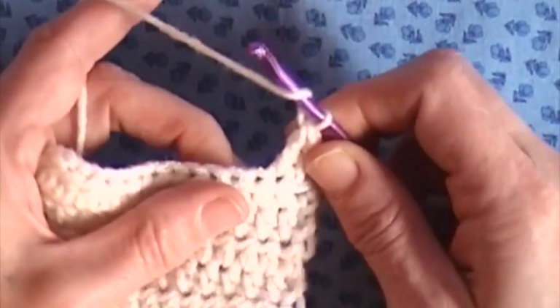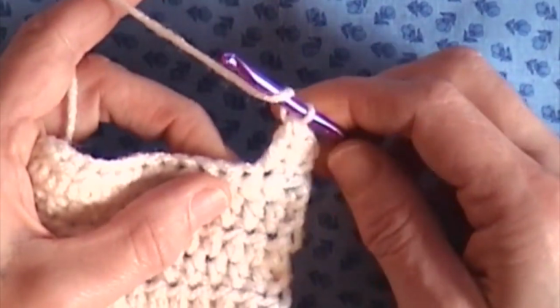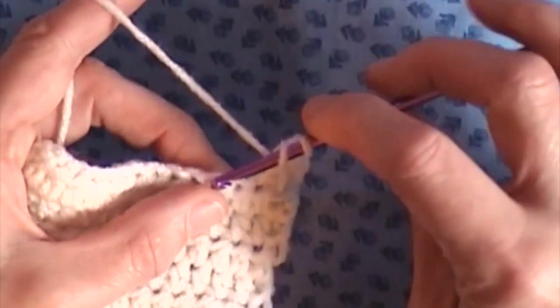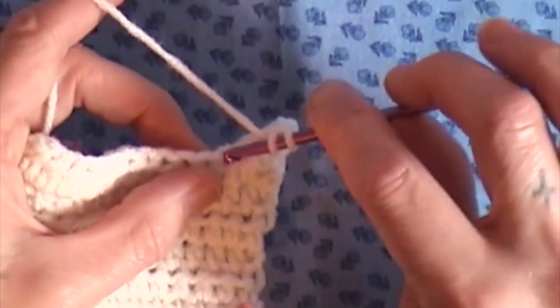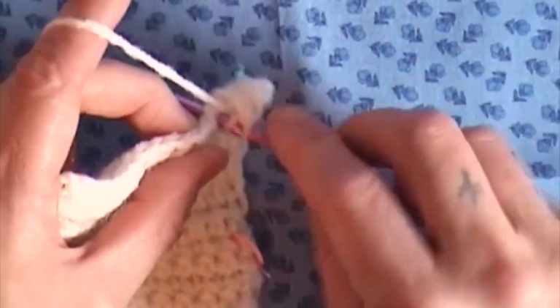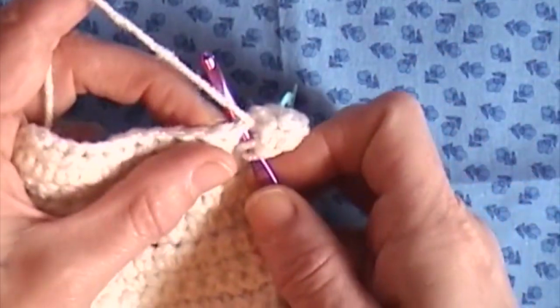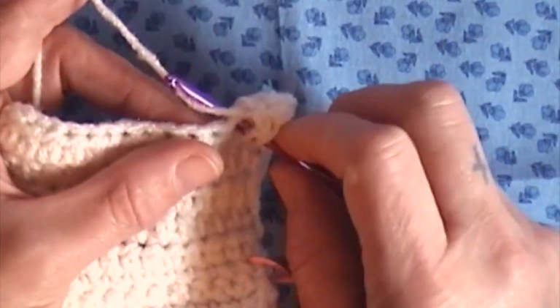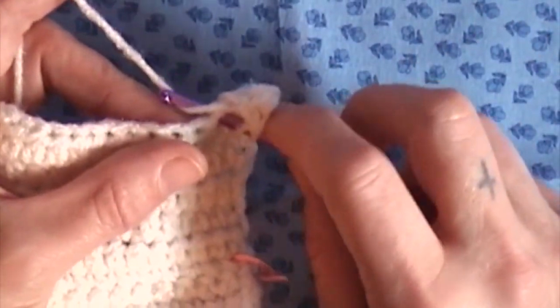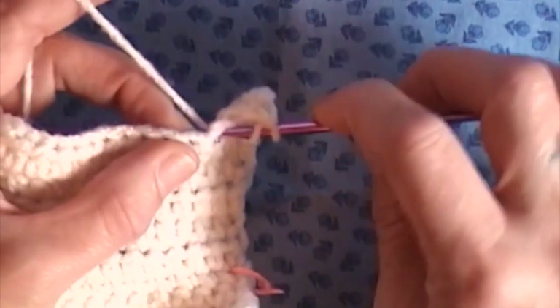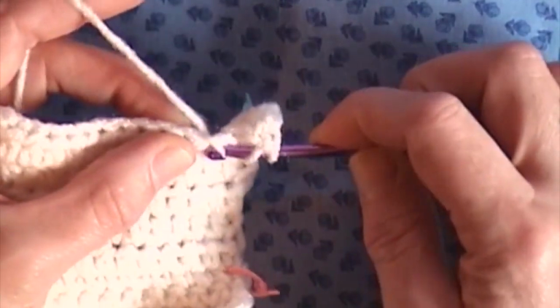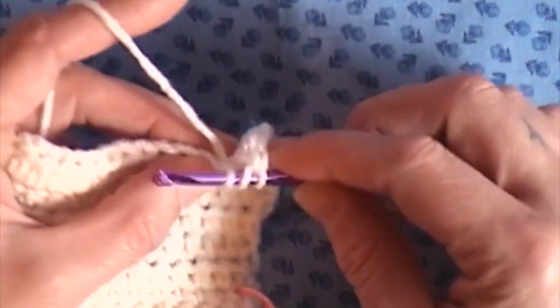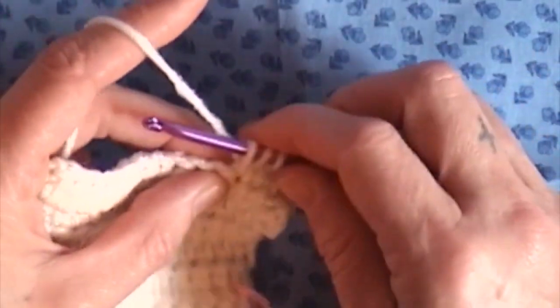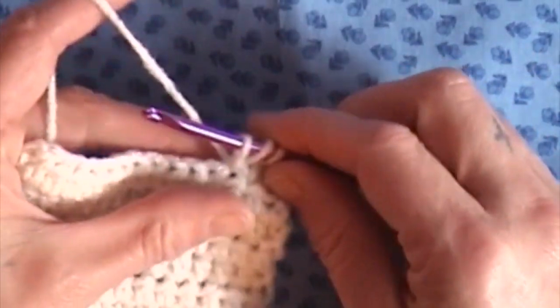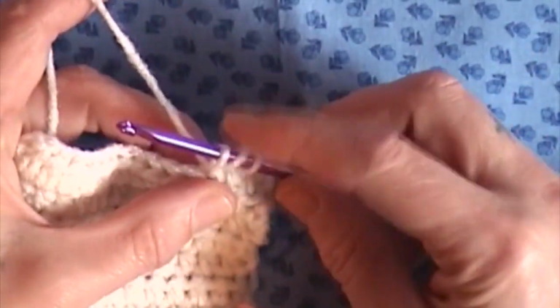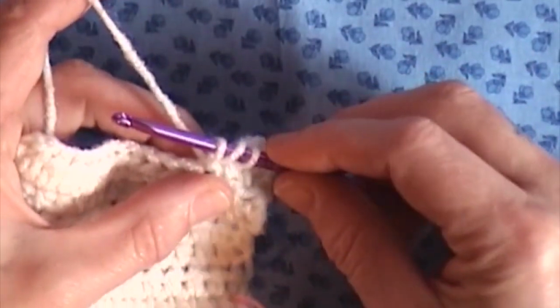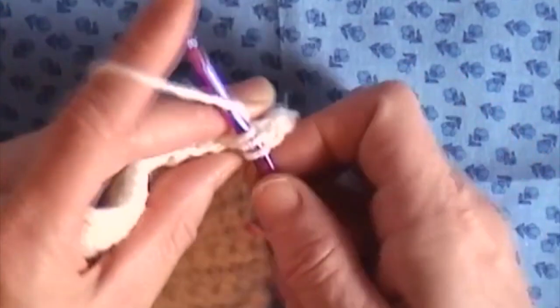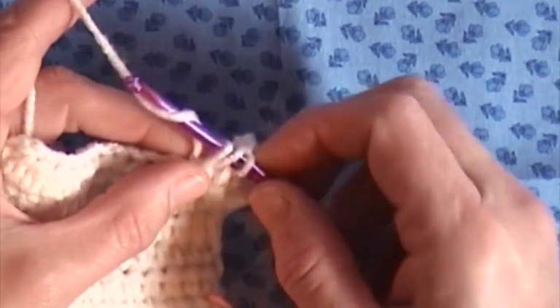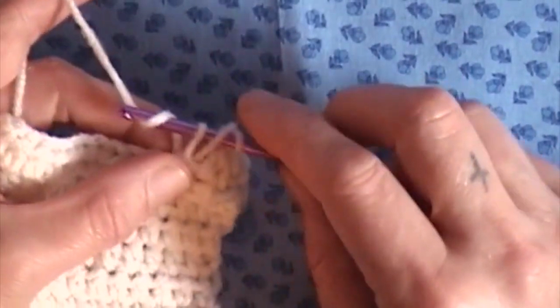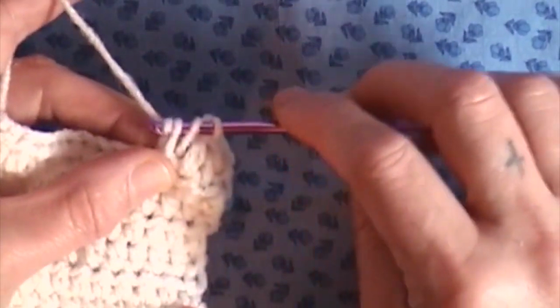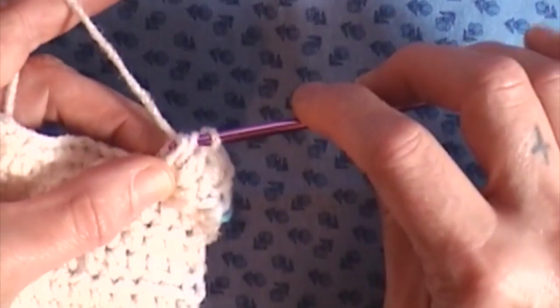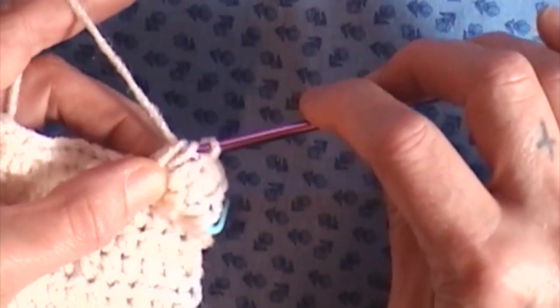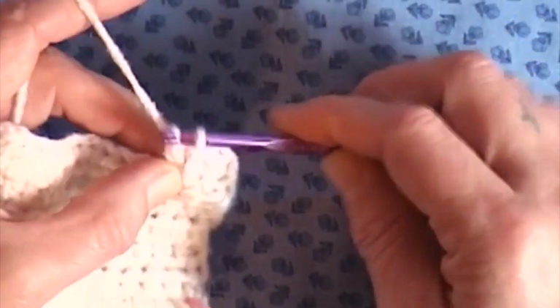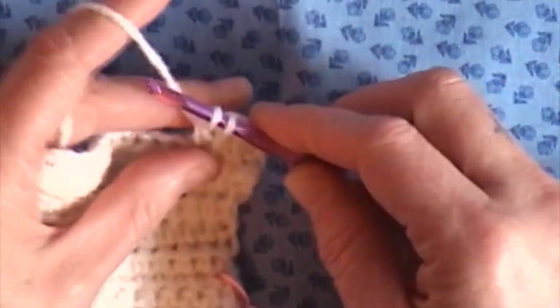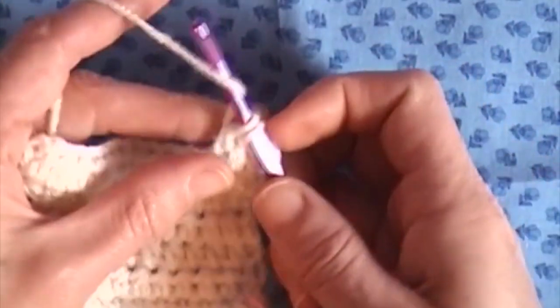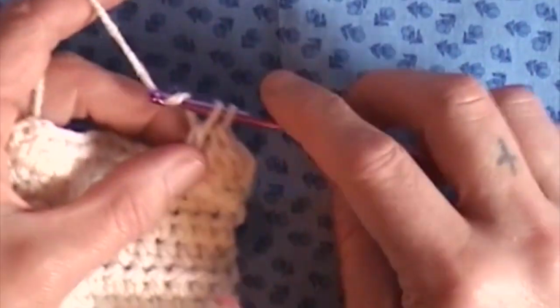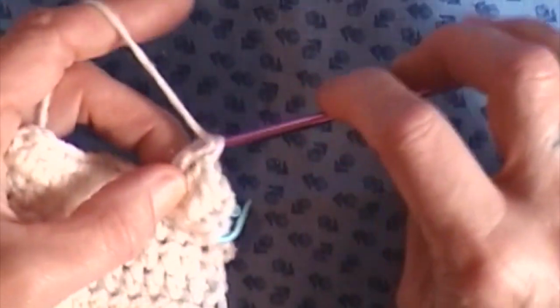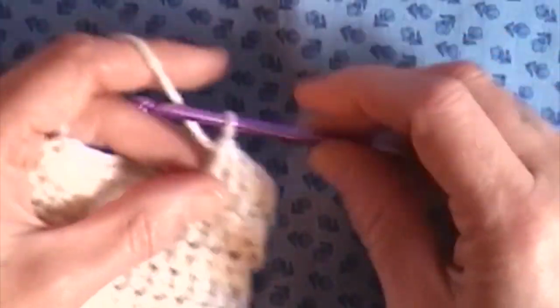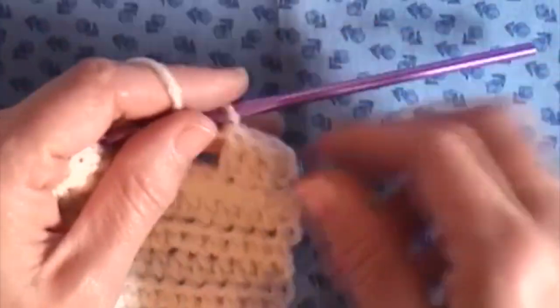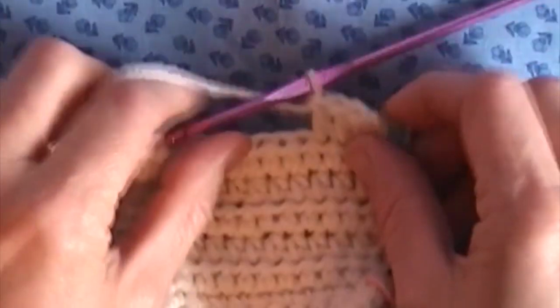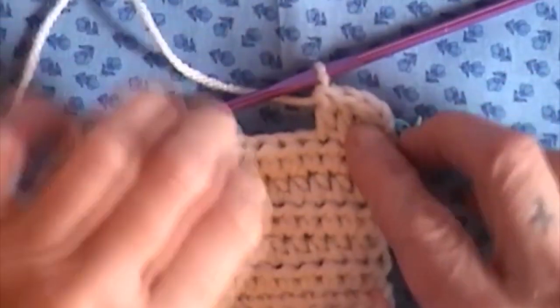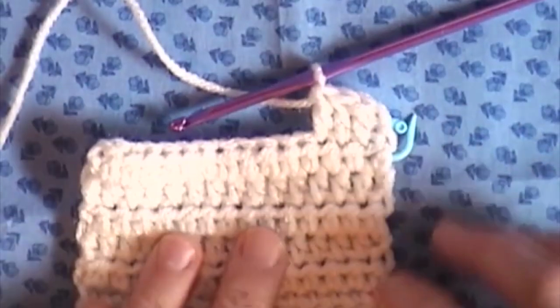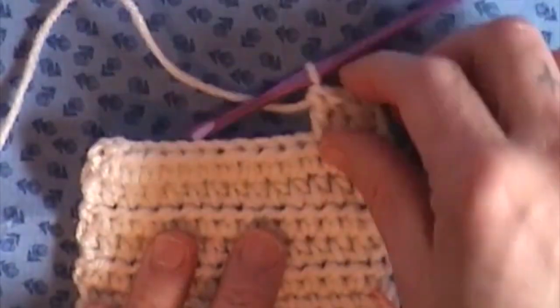Yarn over, insert your hook into the stitch, grab your yarn and bring it through. There should be 3 loops on the hook. Grab your yarn, bring it through 2, and bring it through 2 more.